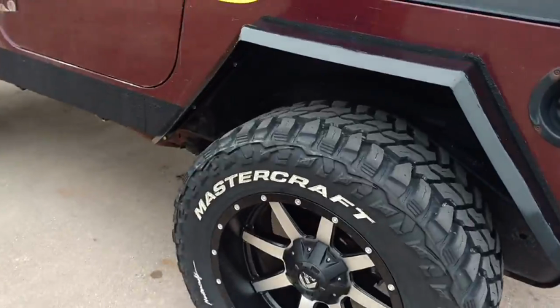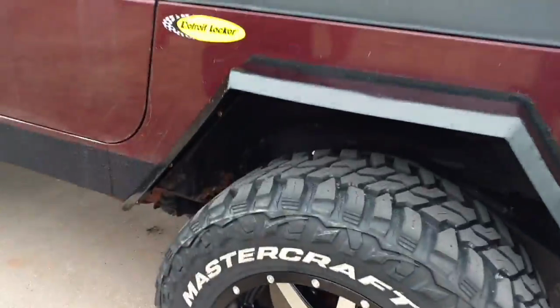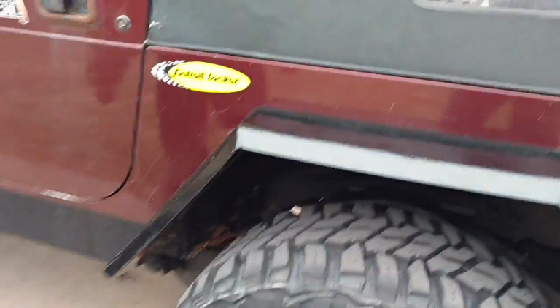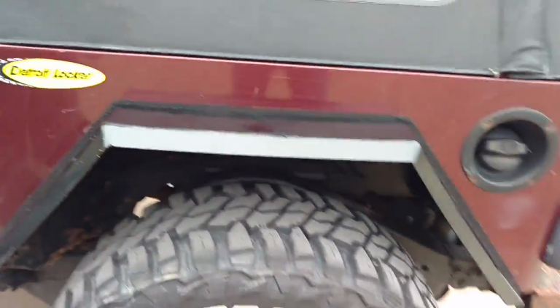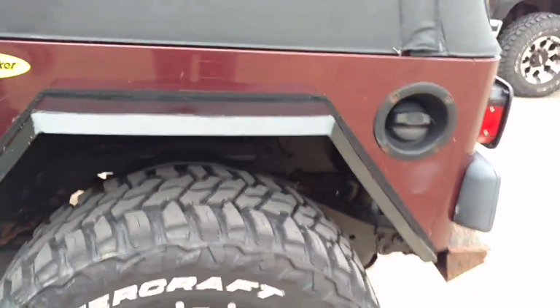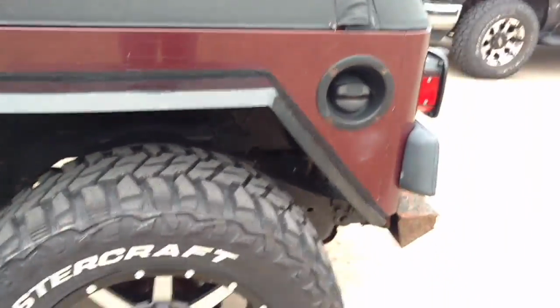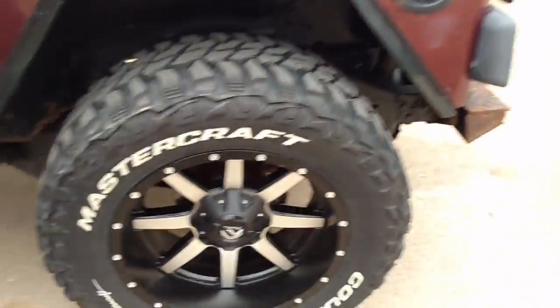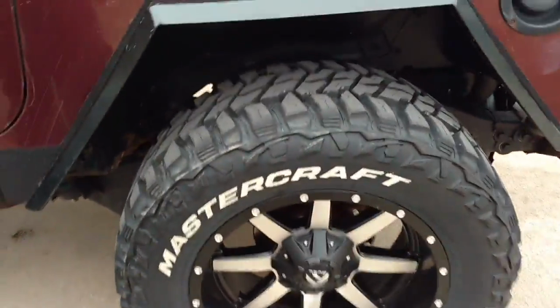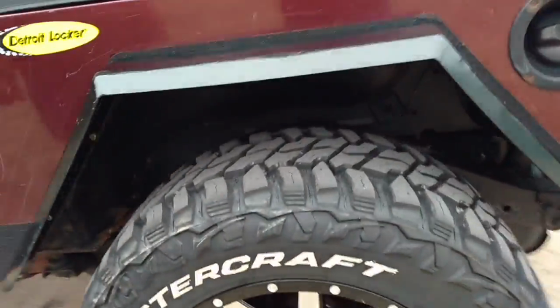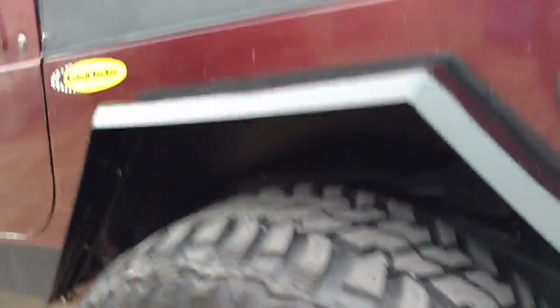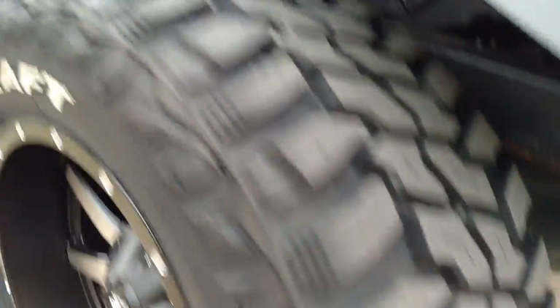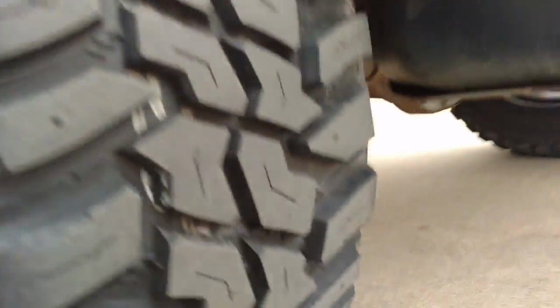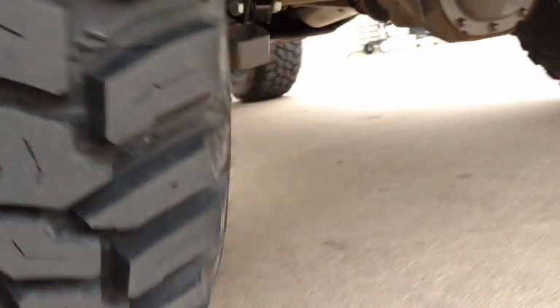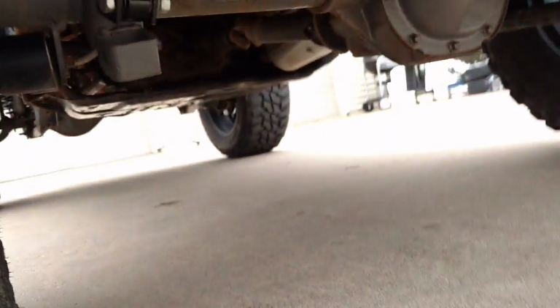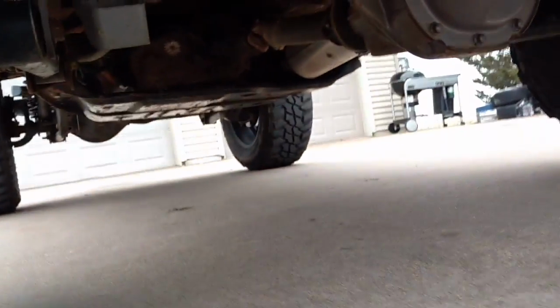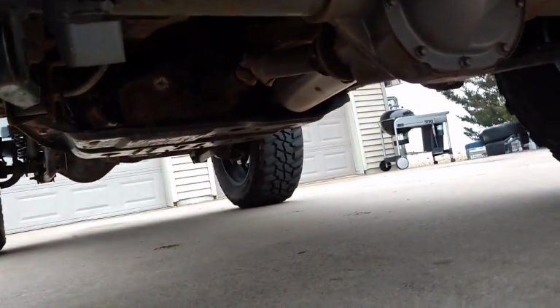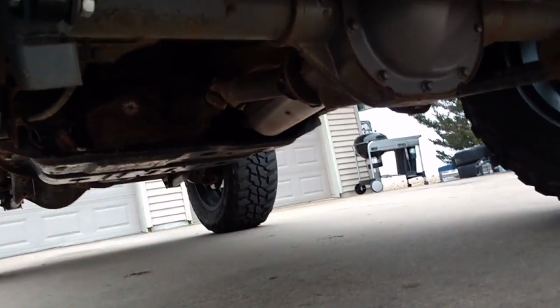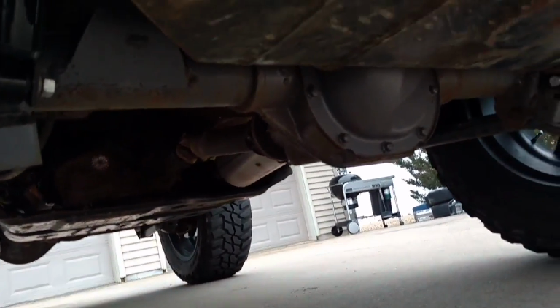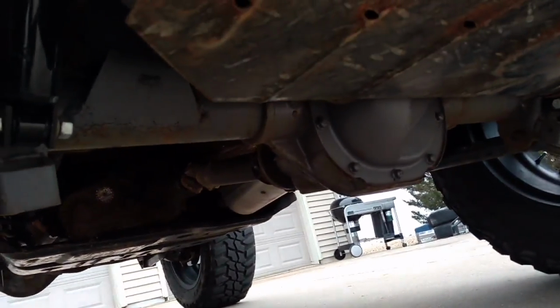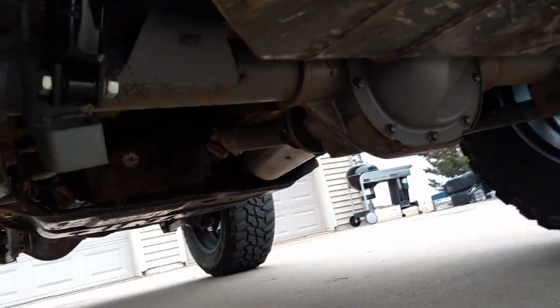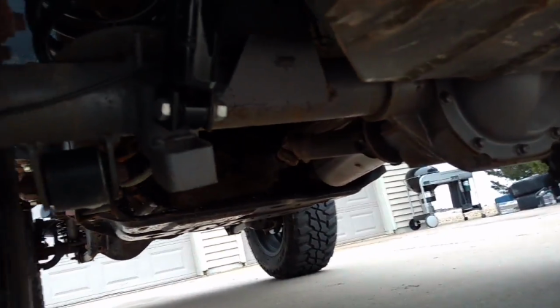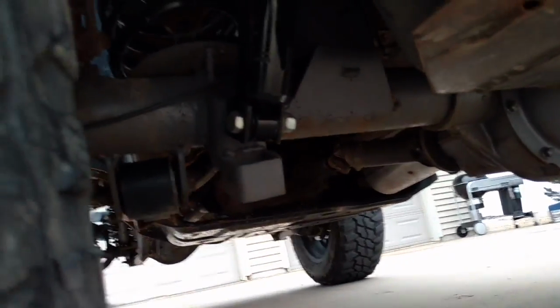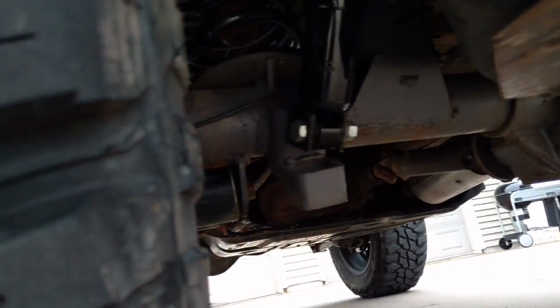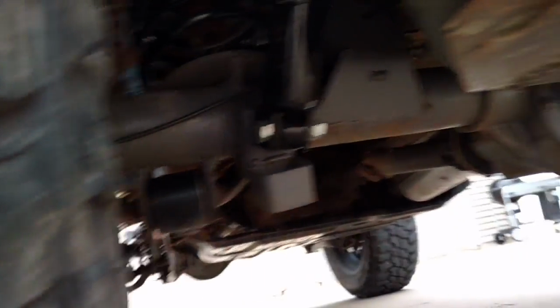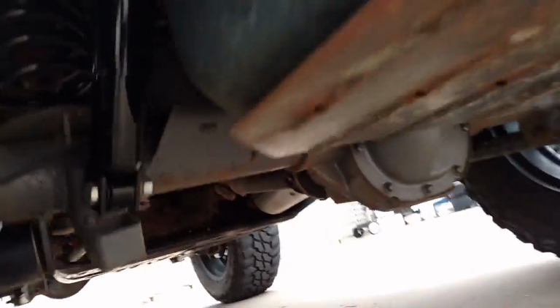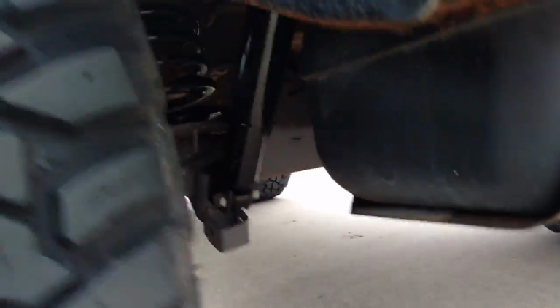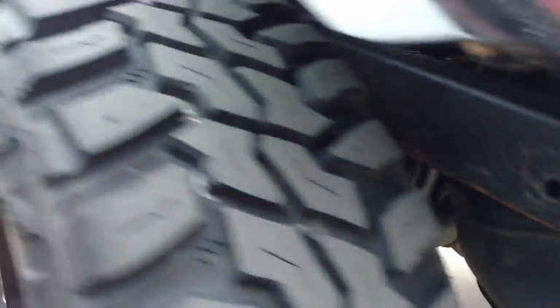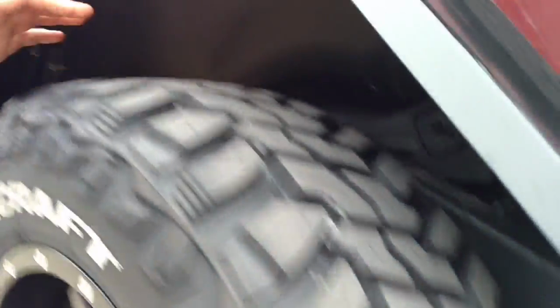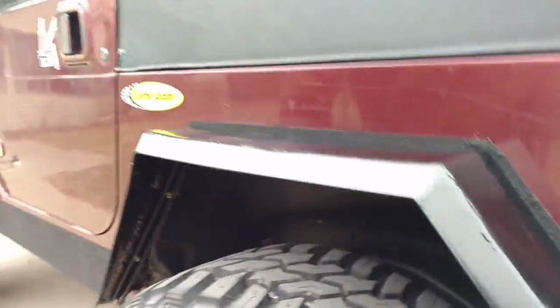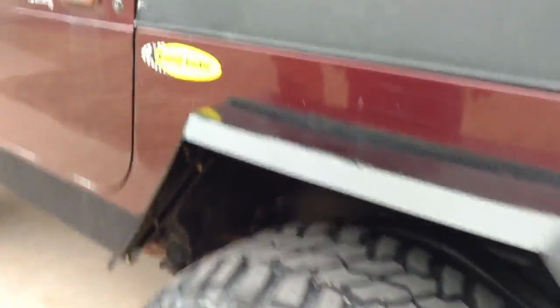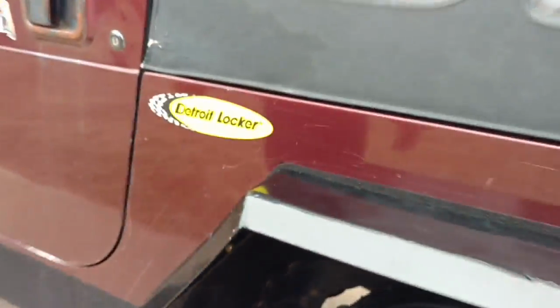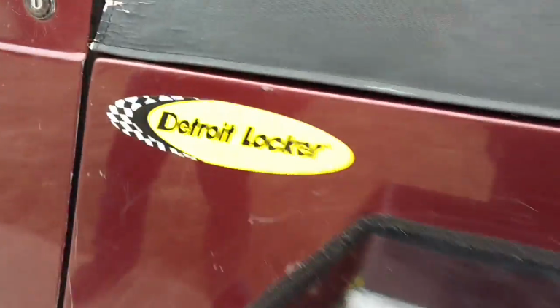Underneath, I've got a Ford 8.8-inch rear end and a high-pinion Dana 30 front. The rear end has 4.56 gears and a Detroit Locker. The front has 4.56 and a Detroit True Track.